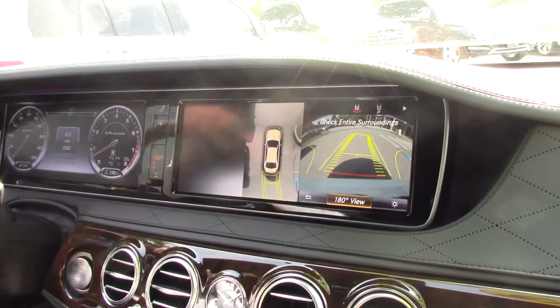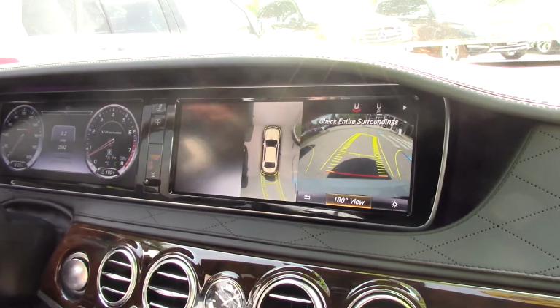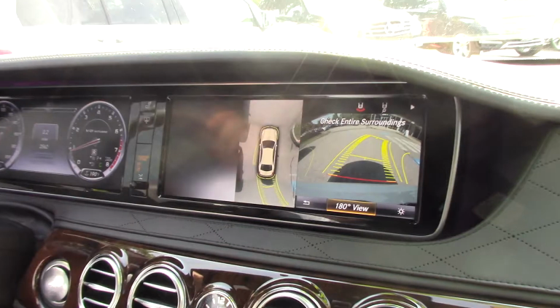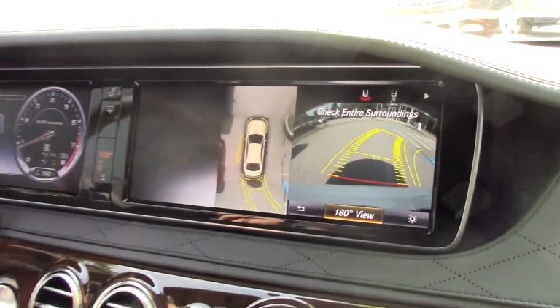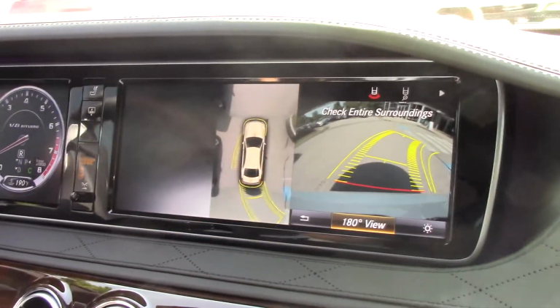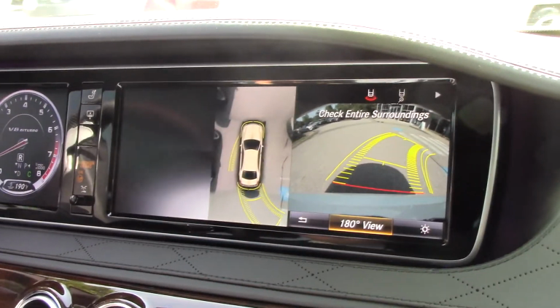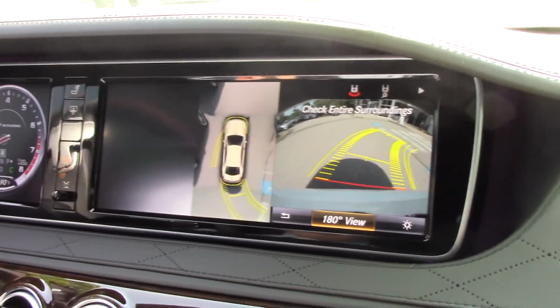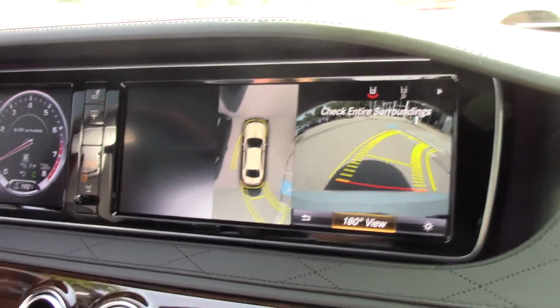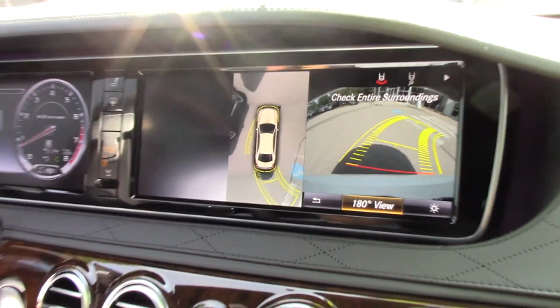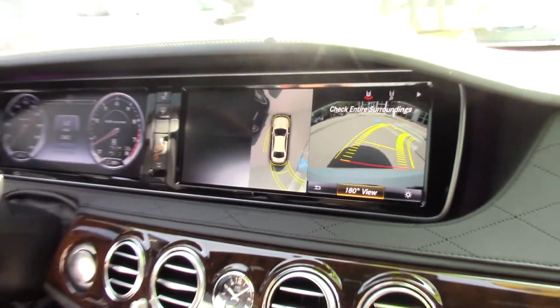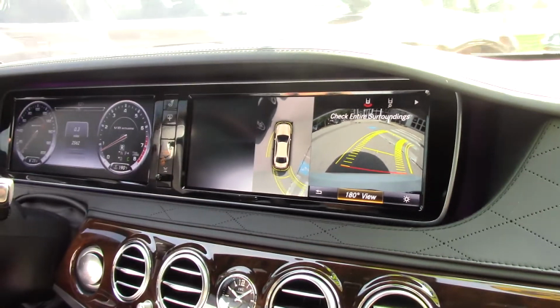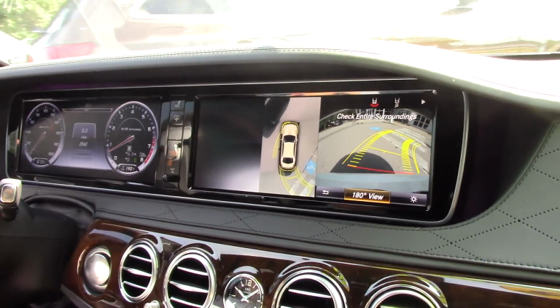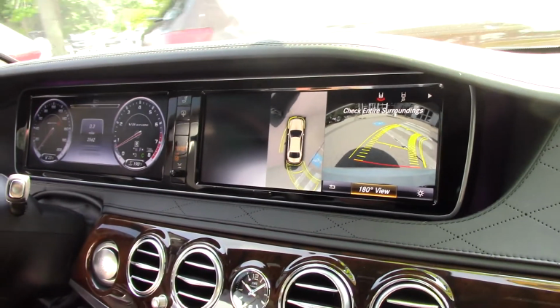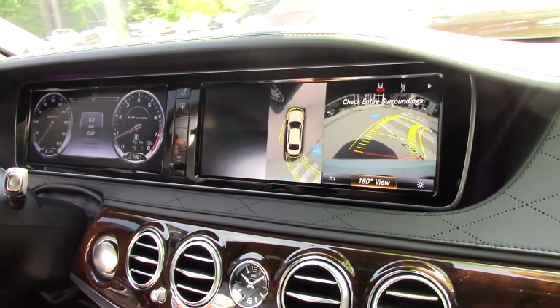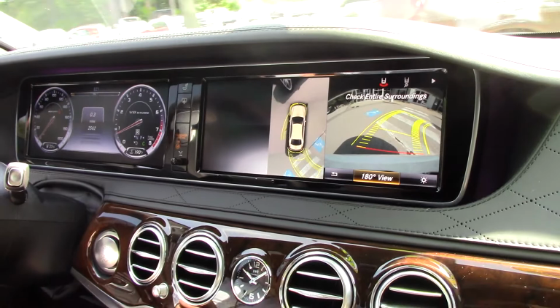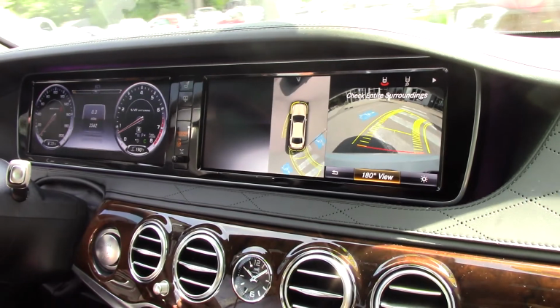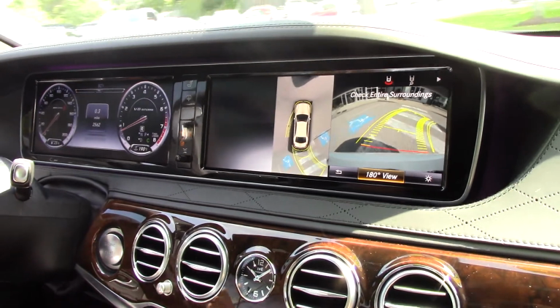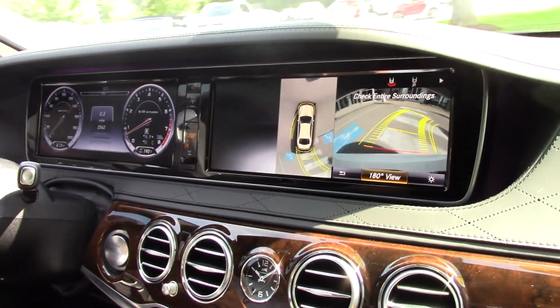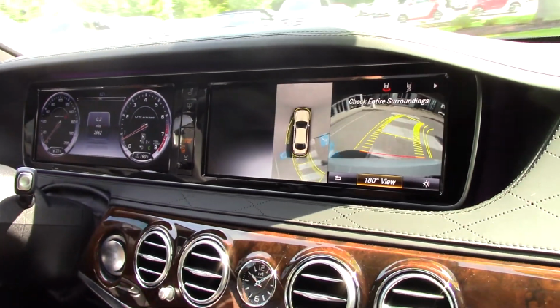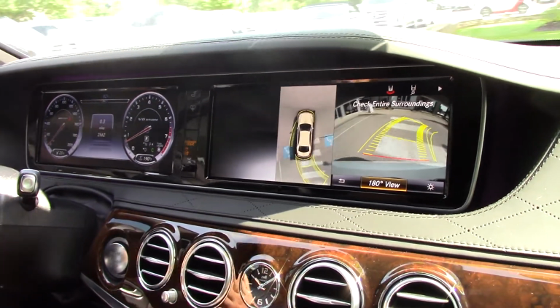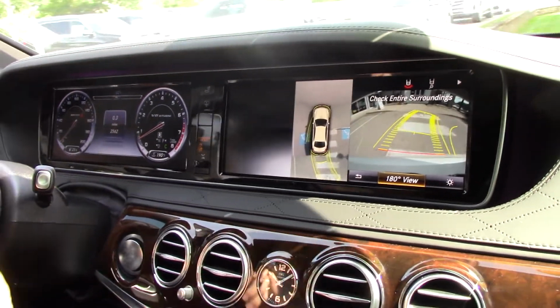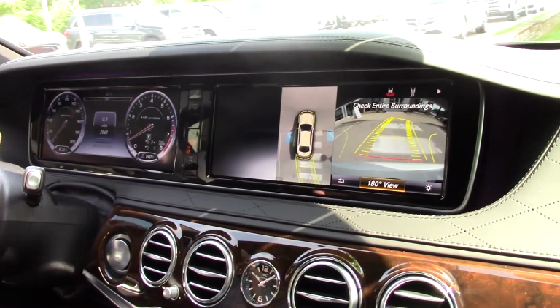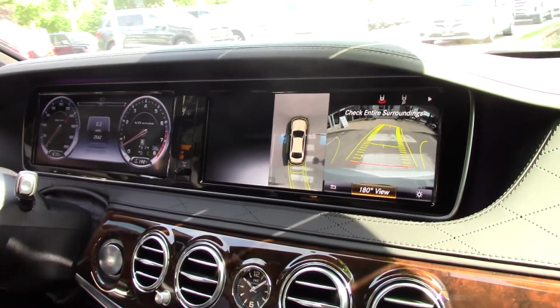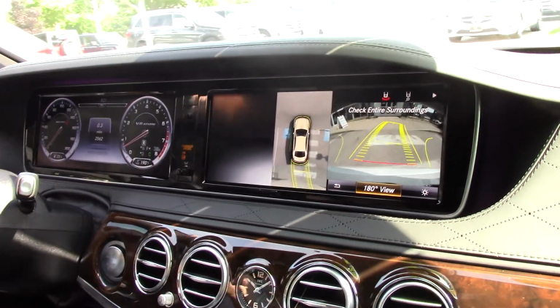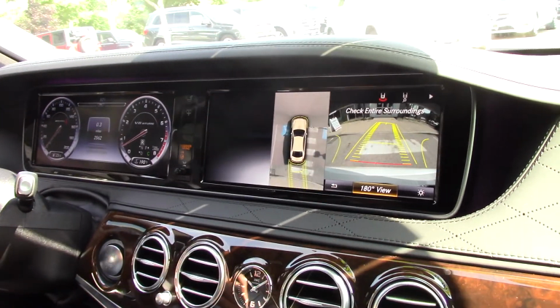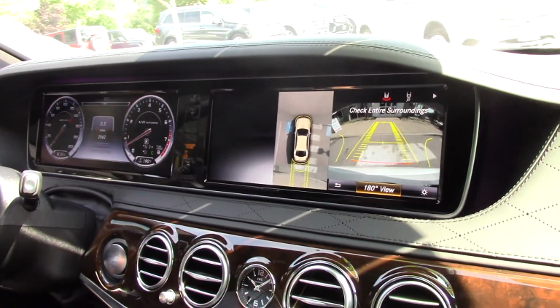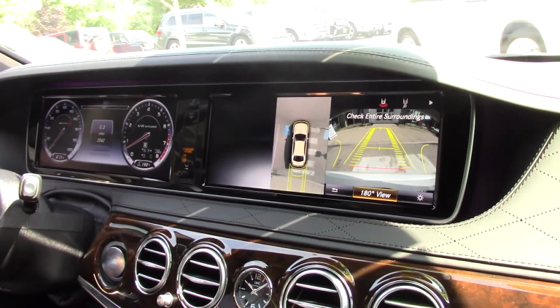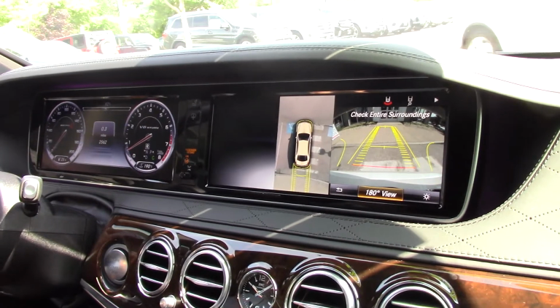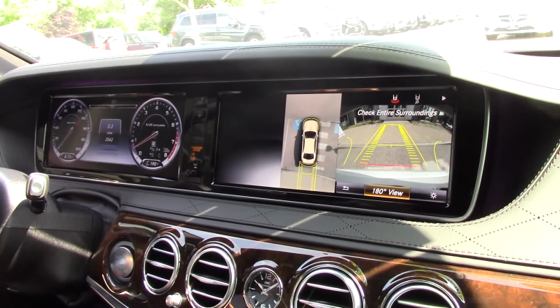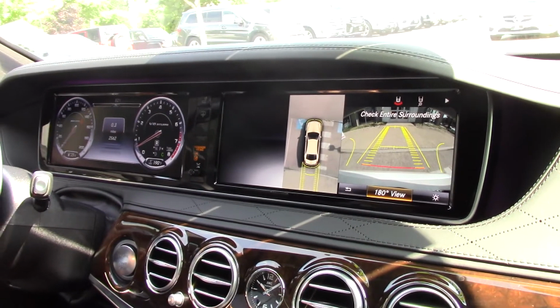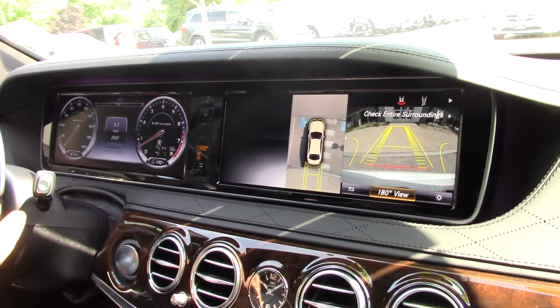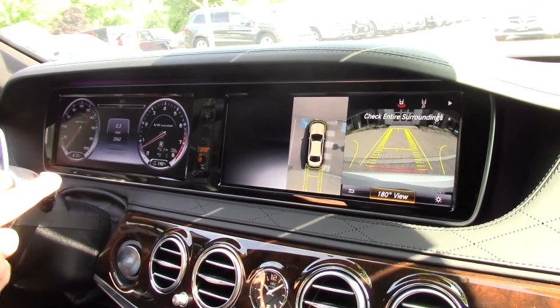There's your 360-degree camera — all you have to do is aim for the spot that you want to park in, and it aligns right up. It also has Parktronic, so it'll parallel park itself.